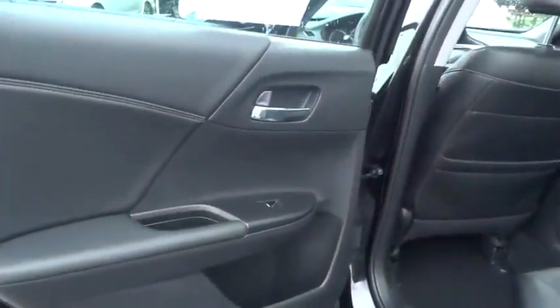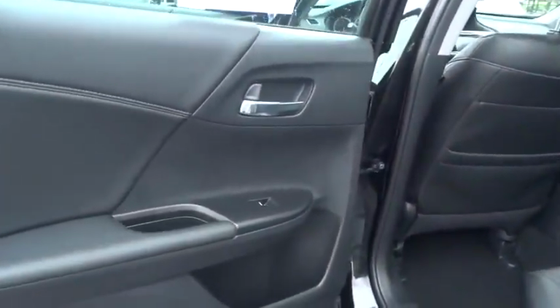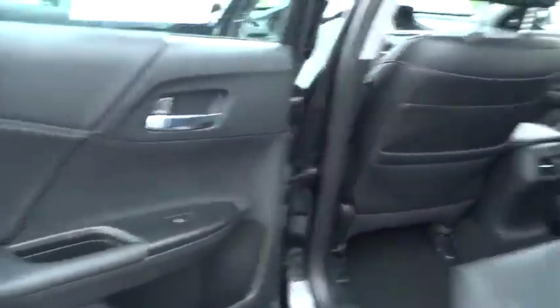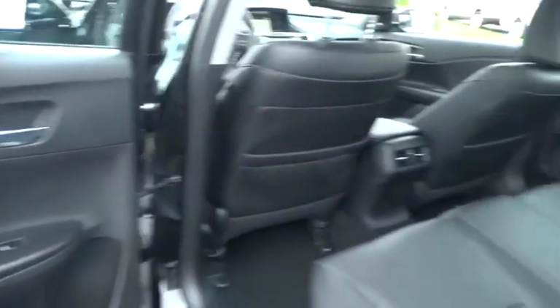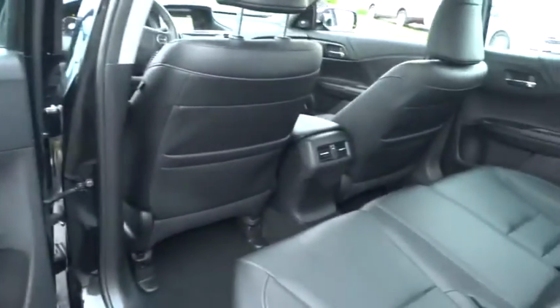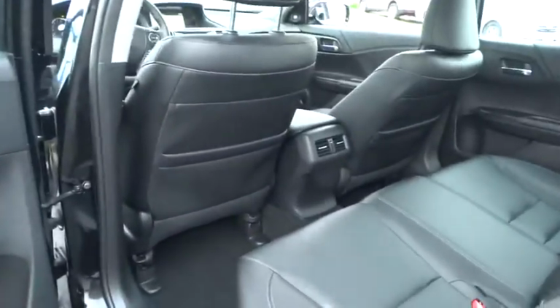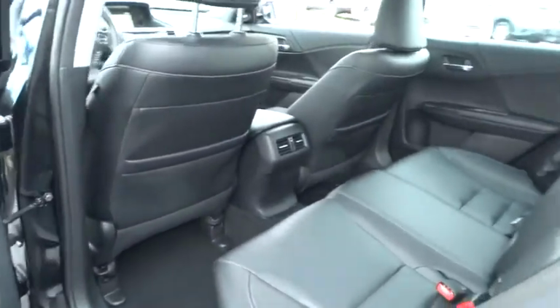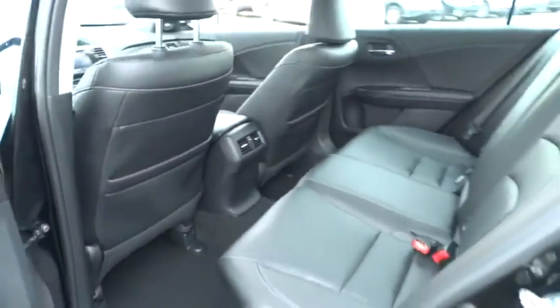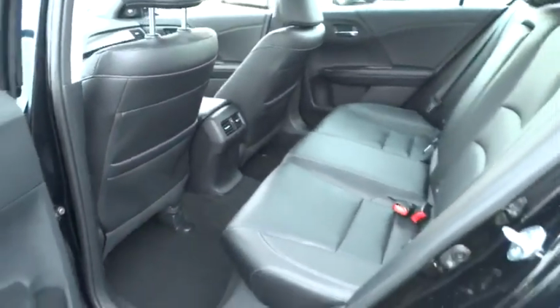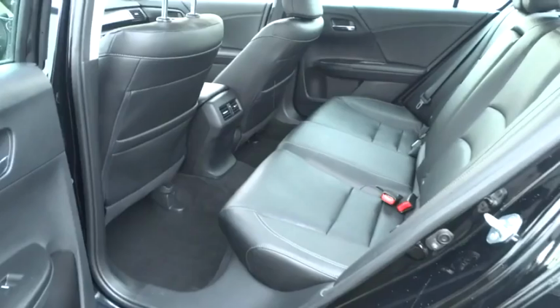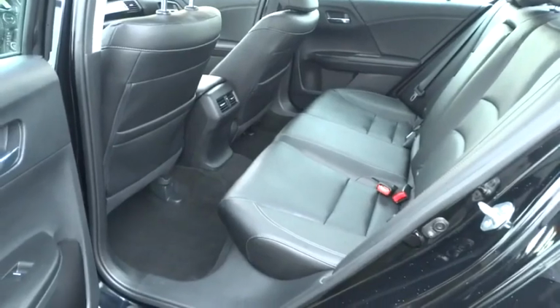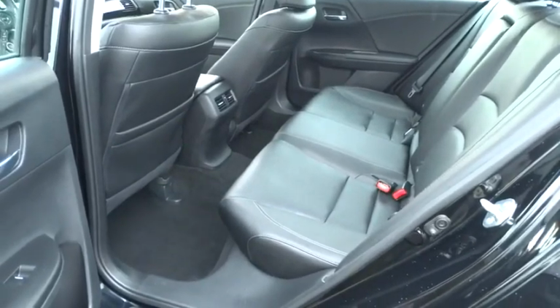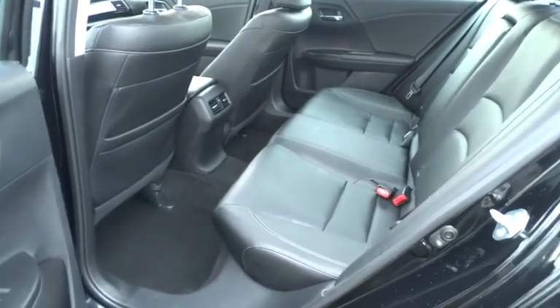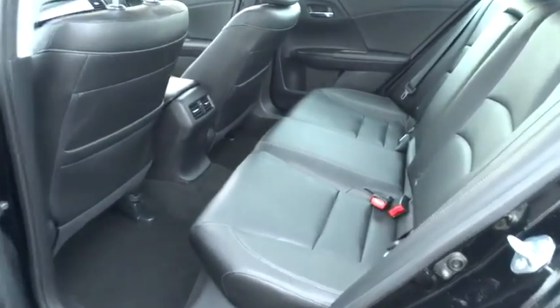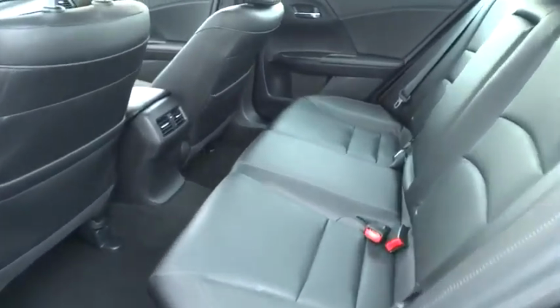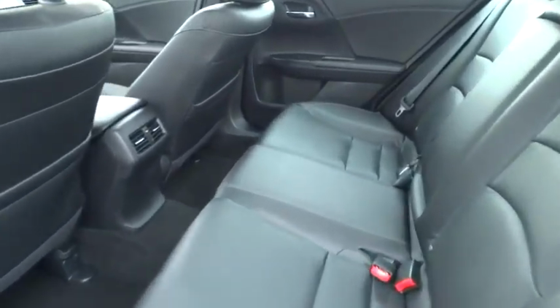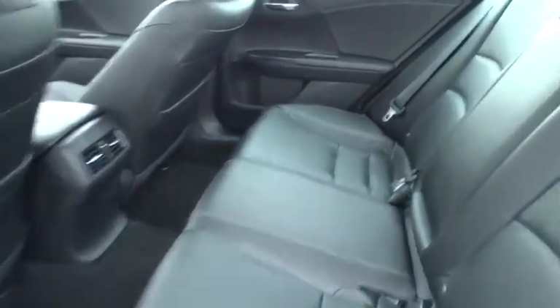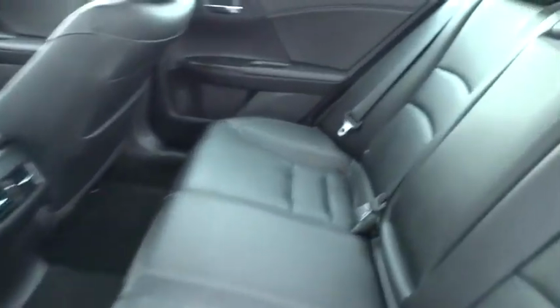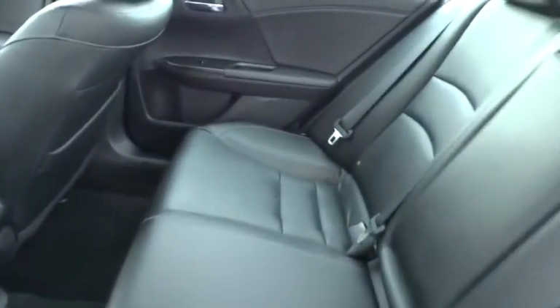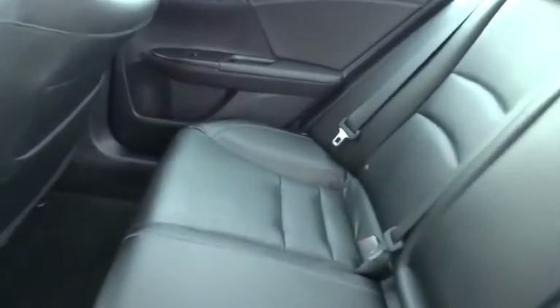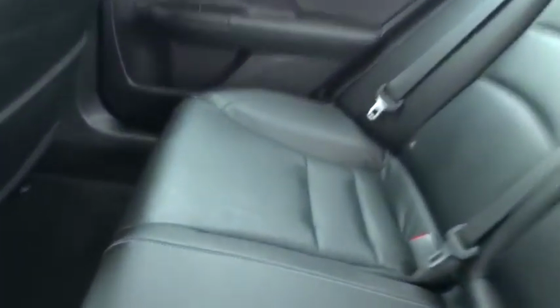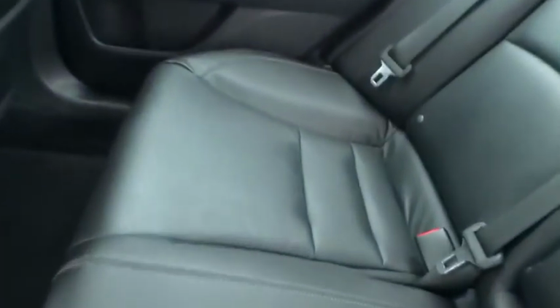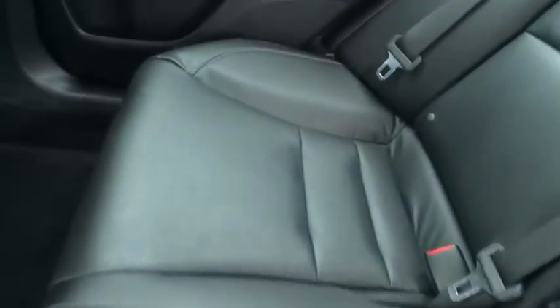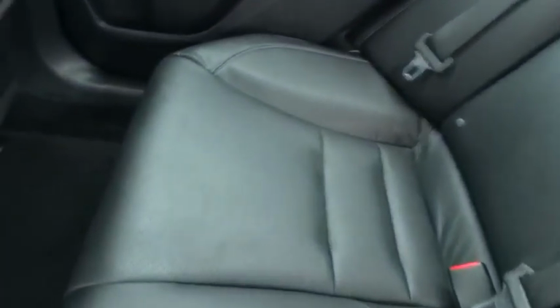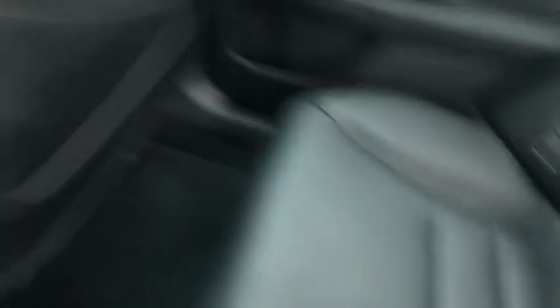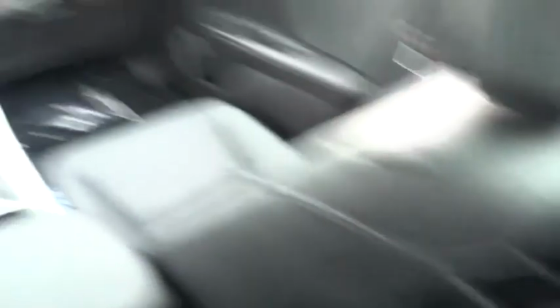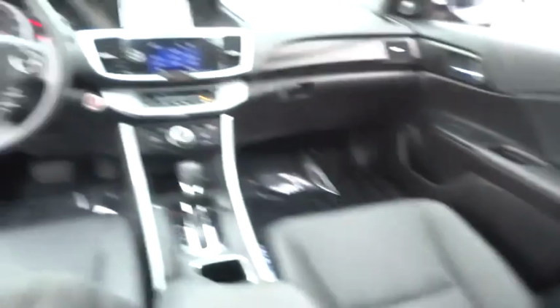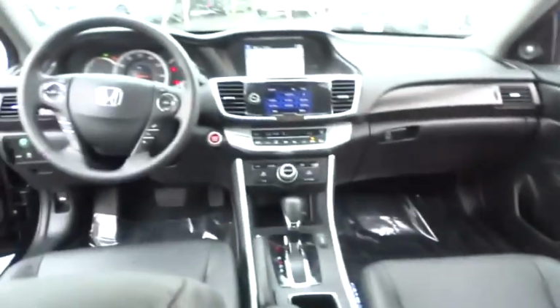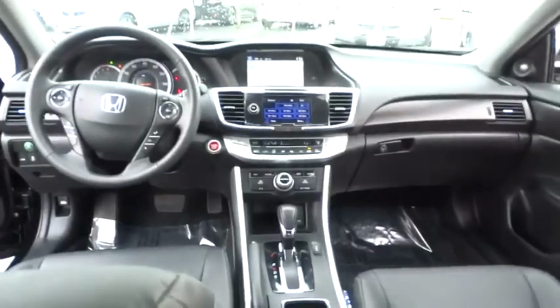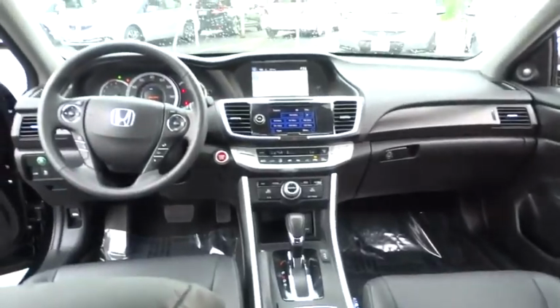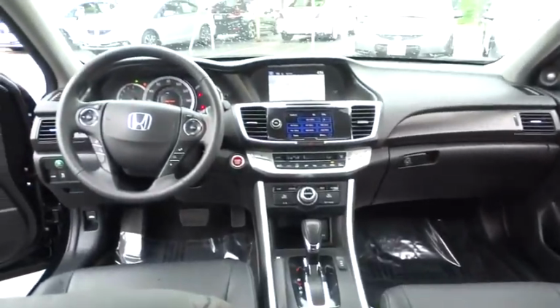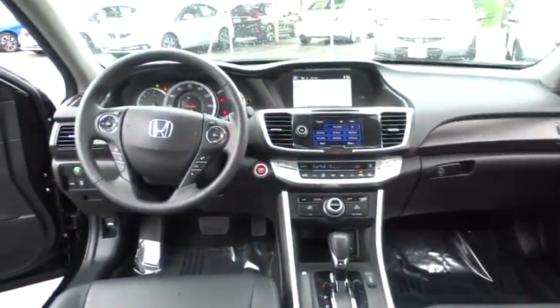Rear window defroster, security system, power windows, electronic stability control, compass, trip computer, heated front seats, tachometer.